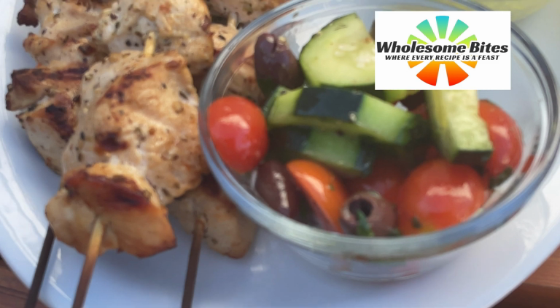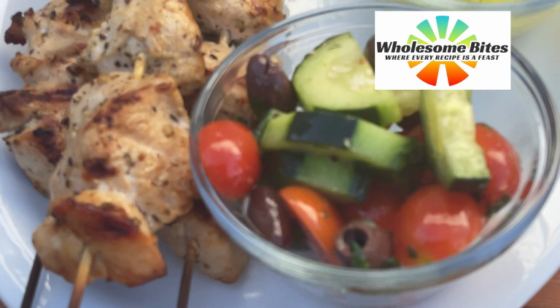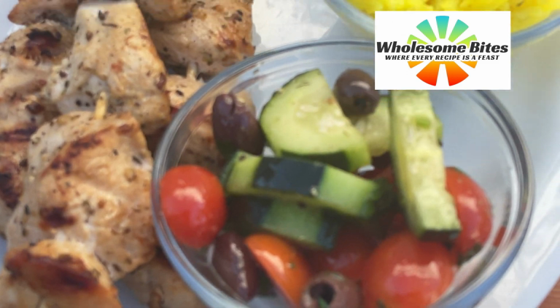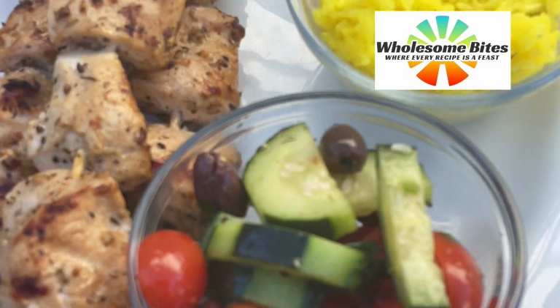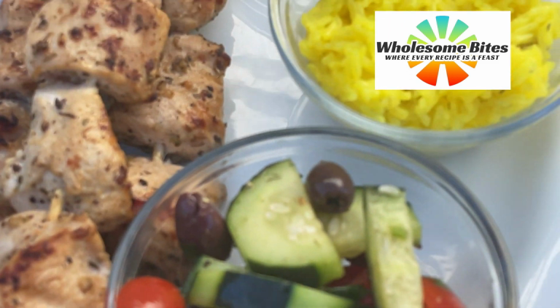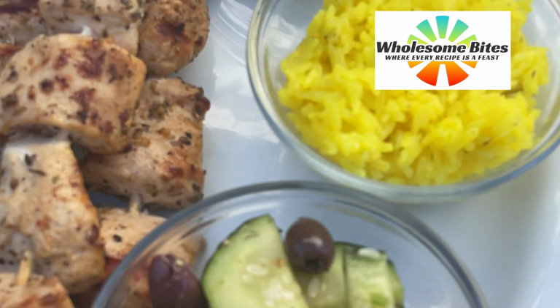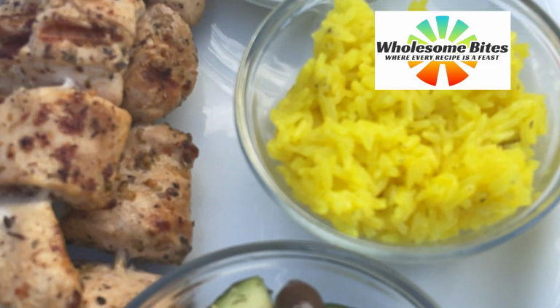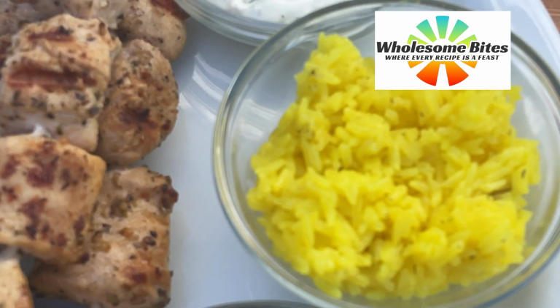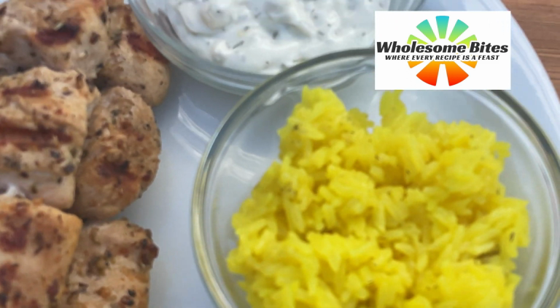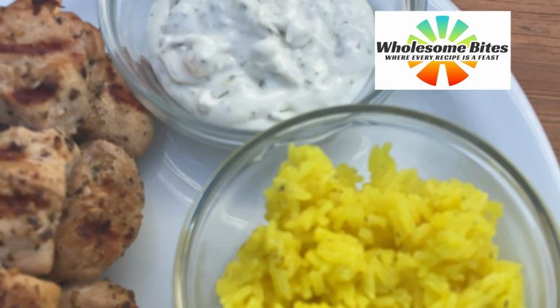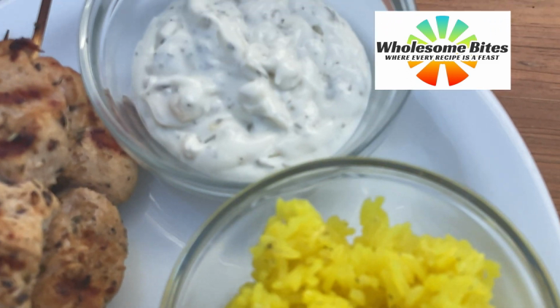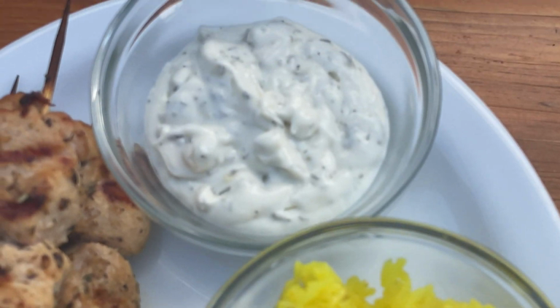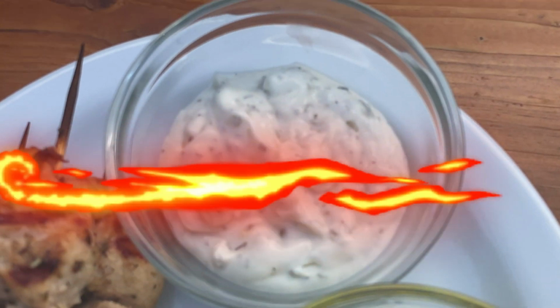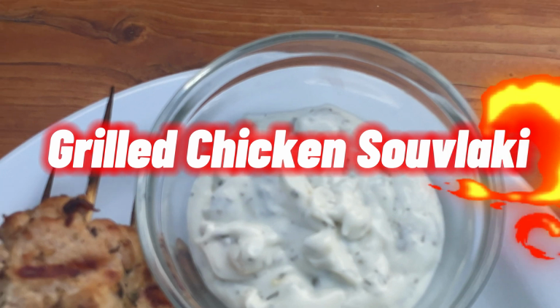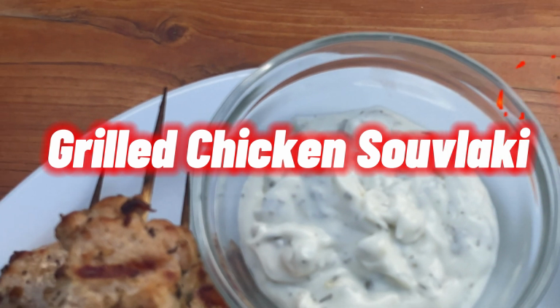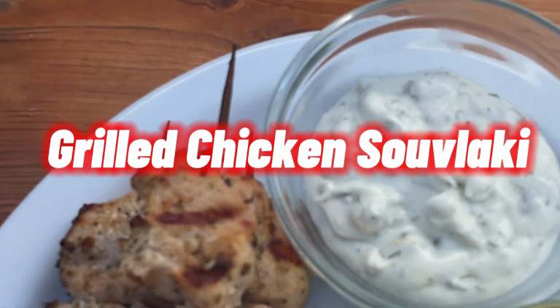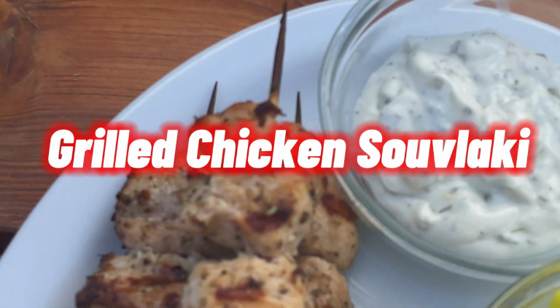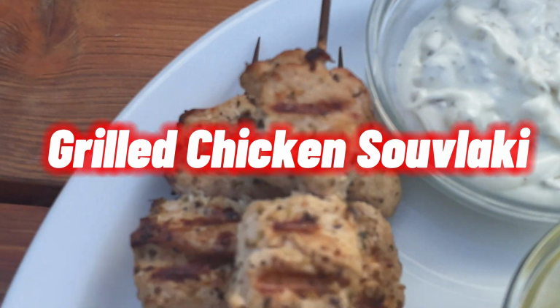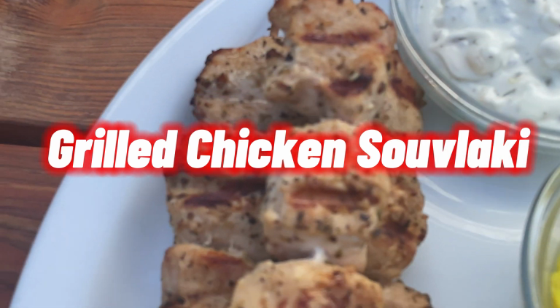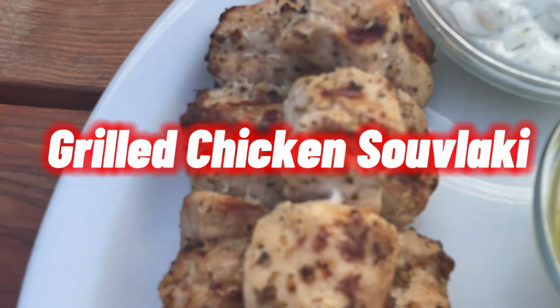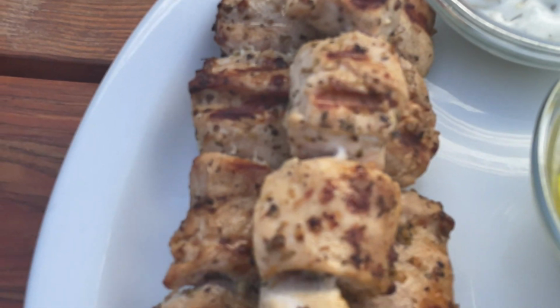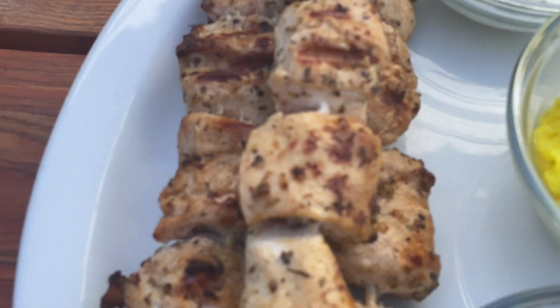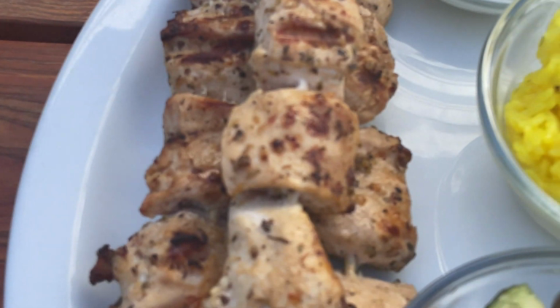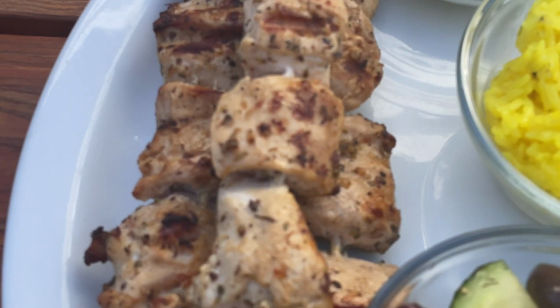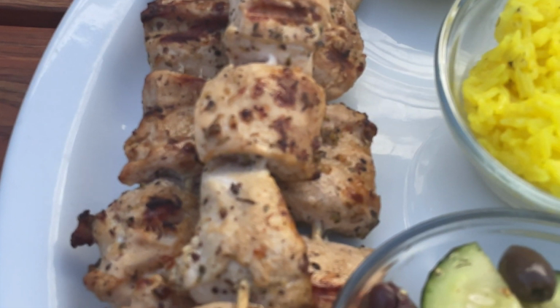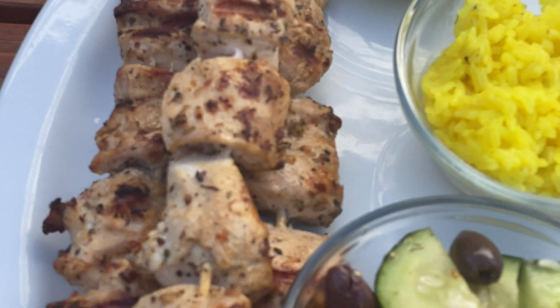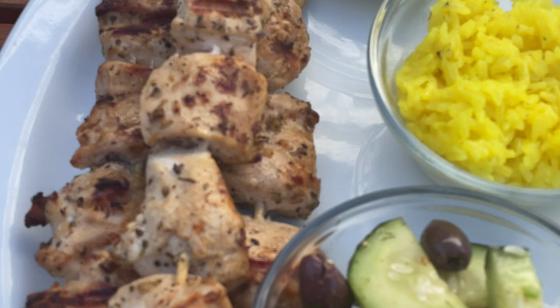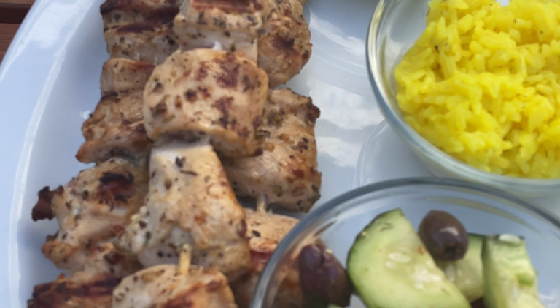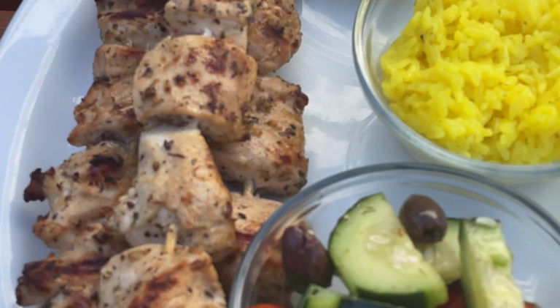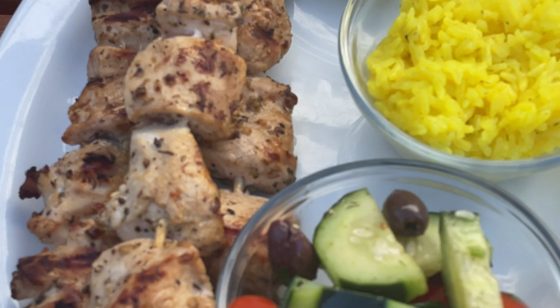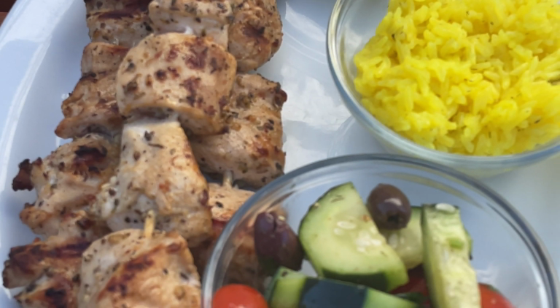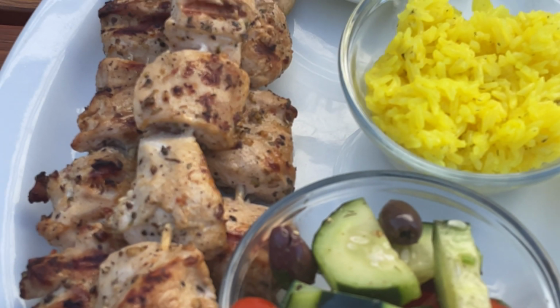Welcome to Wholesome Bites. Today we have chicken souvlaki, a classic Greek dish that combines juicy marinated chicken skewers with vibrant Mediterranean flavors.